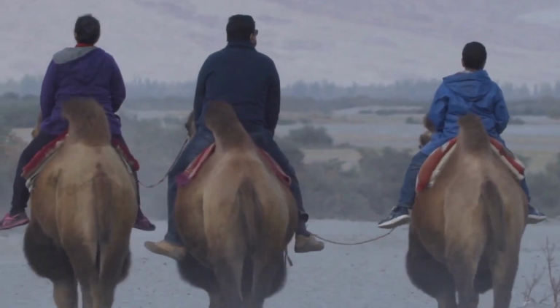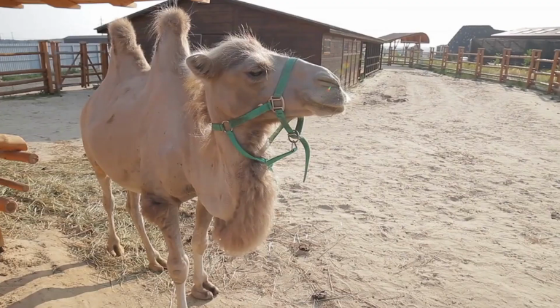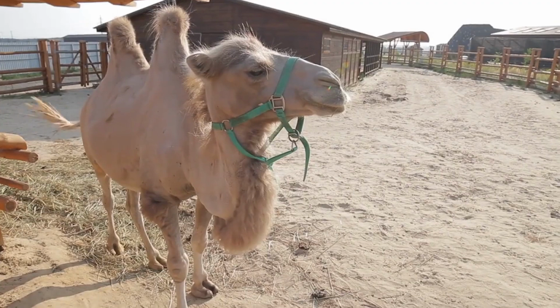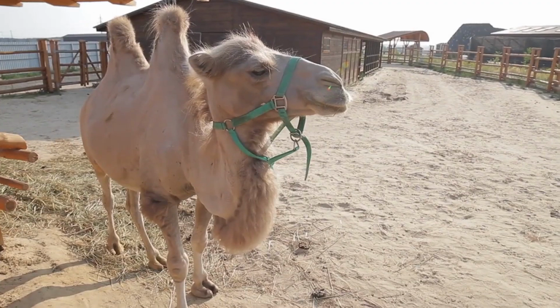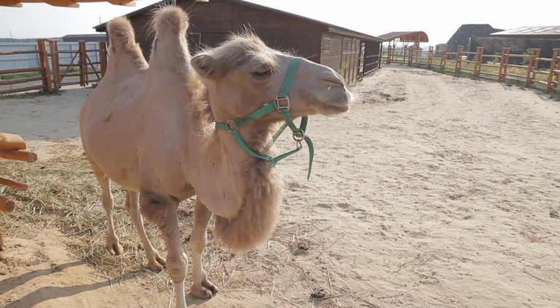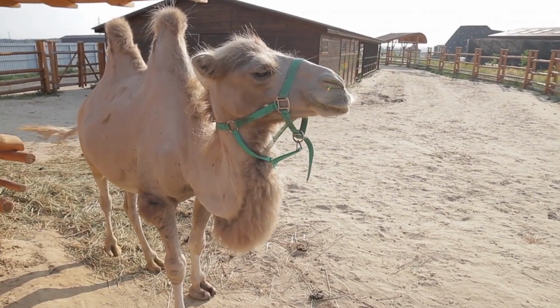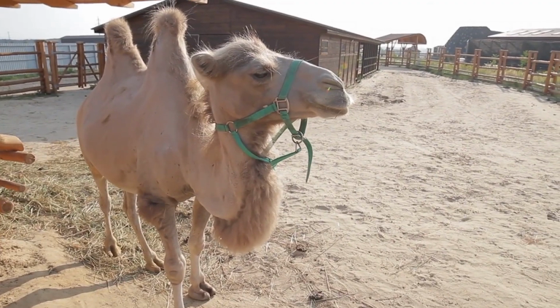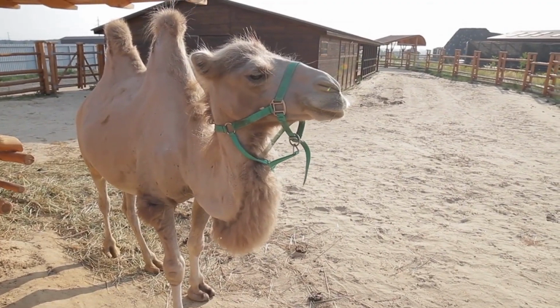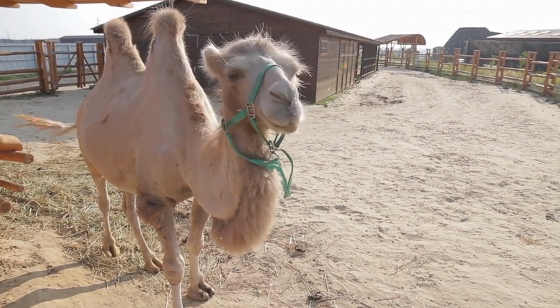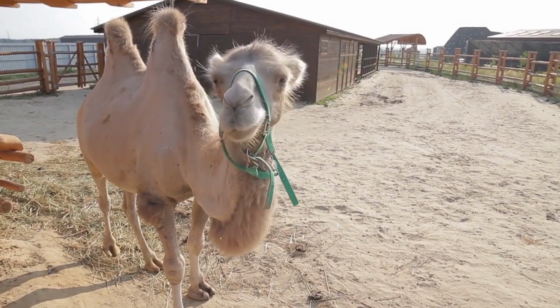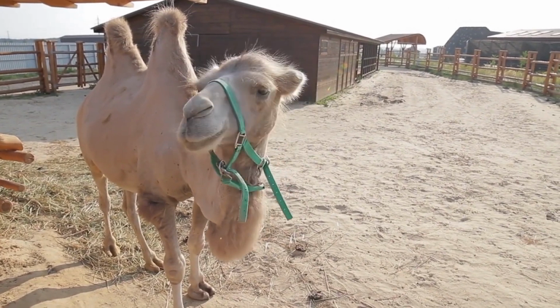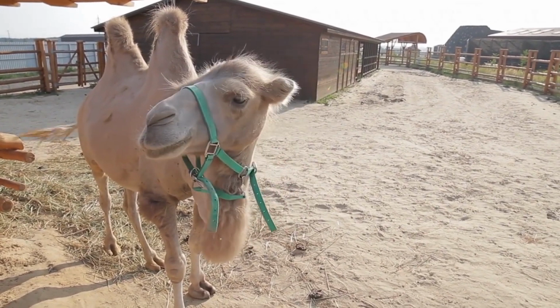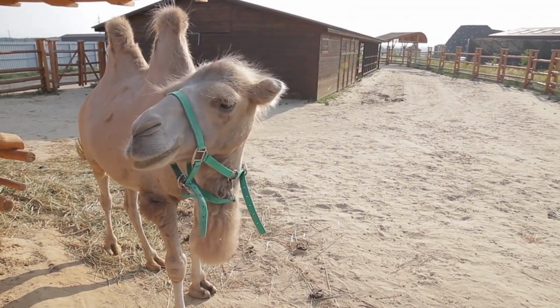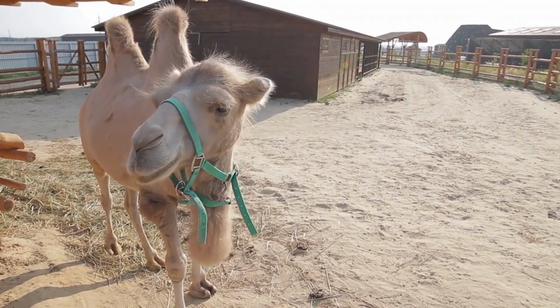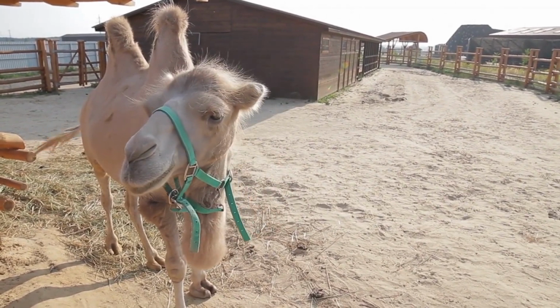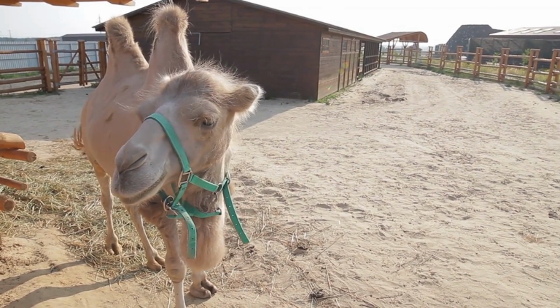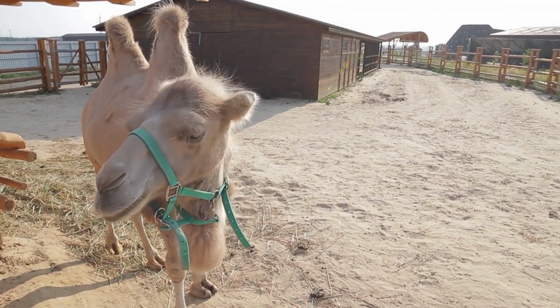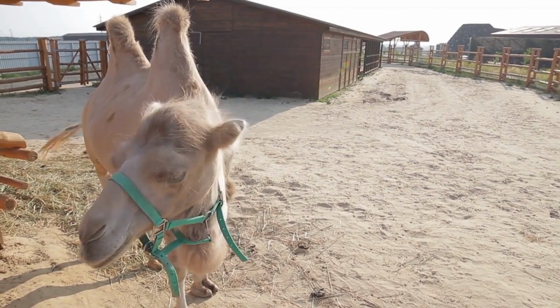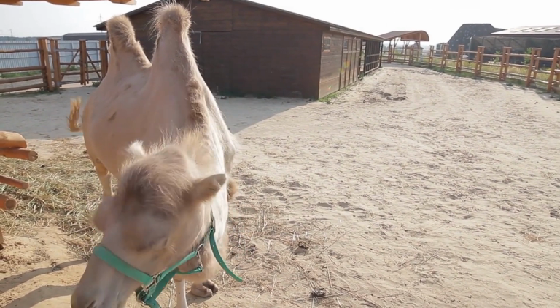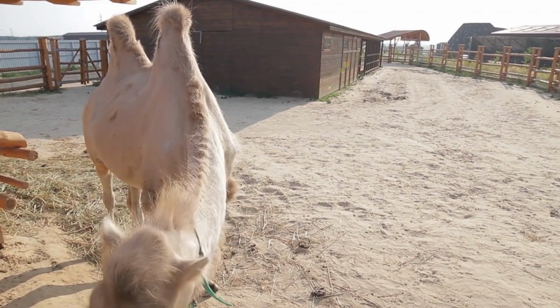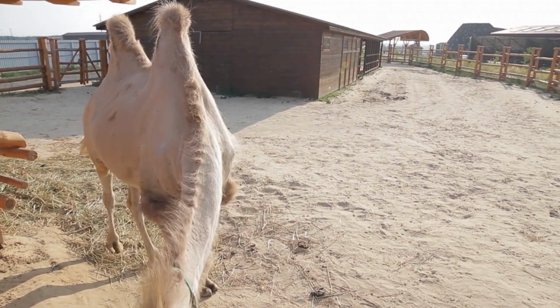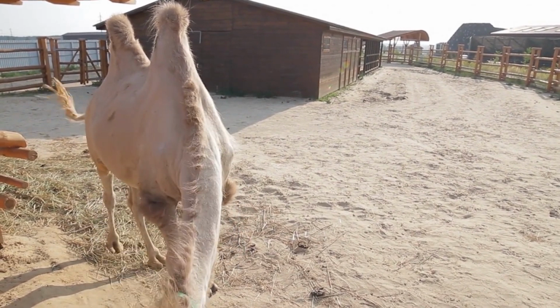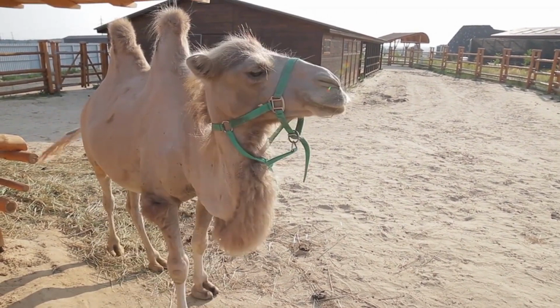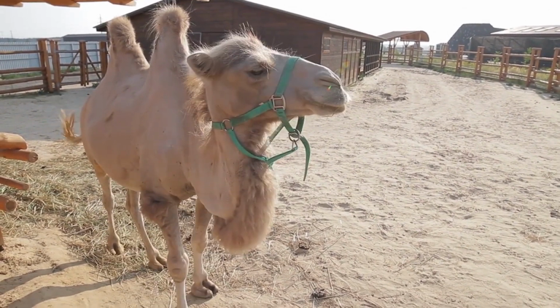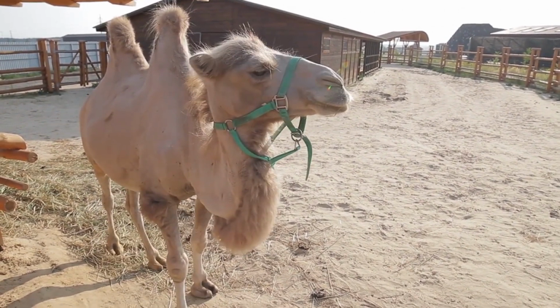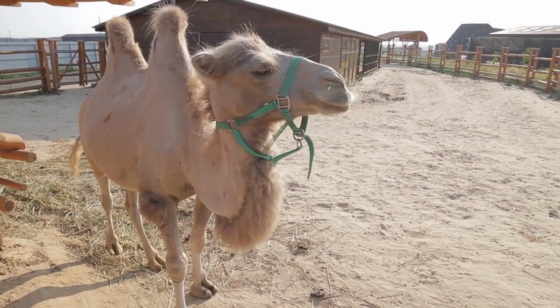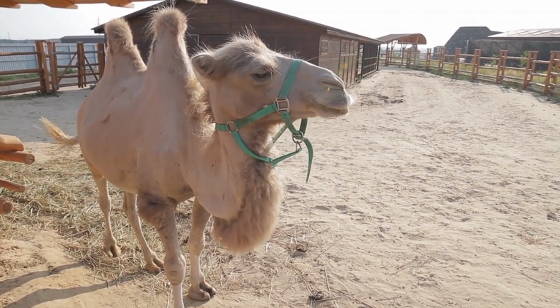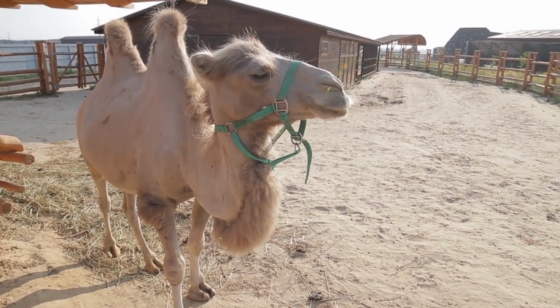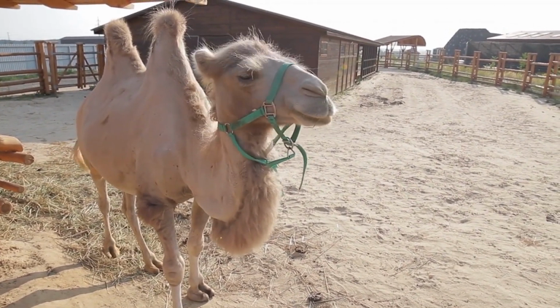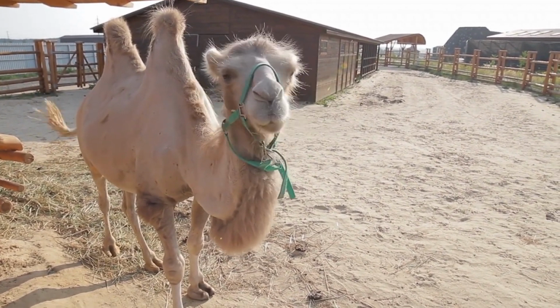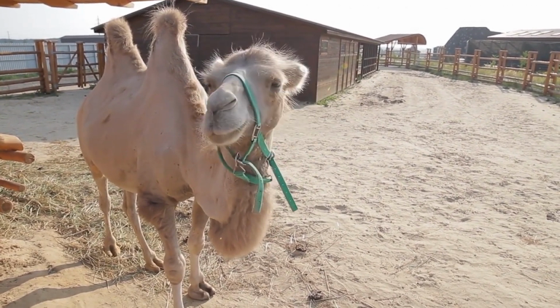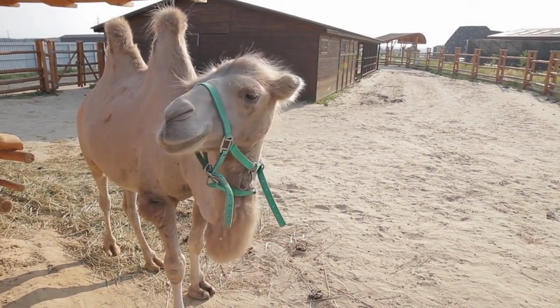There are two types of camels: dromedary camels, which have one hump and are found in the Middle East and Africa, and Bactrian camels, which have two humps and are found in Central Asia.